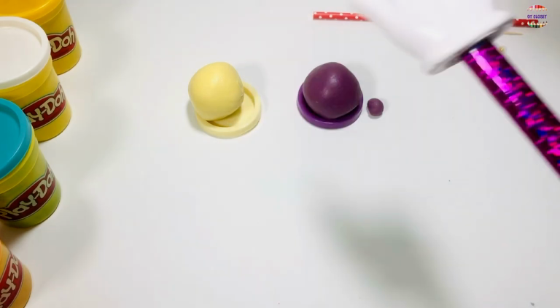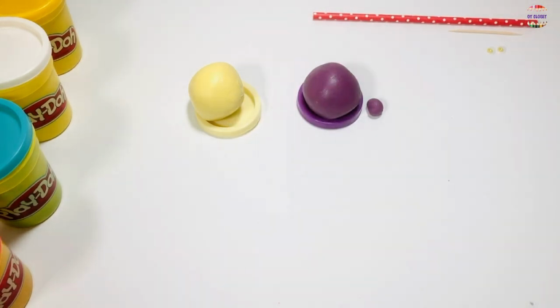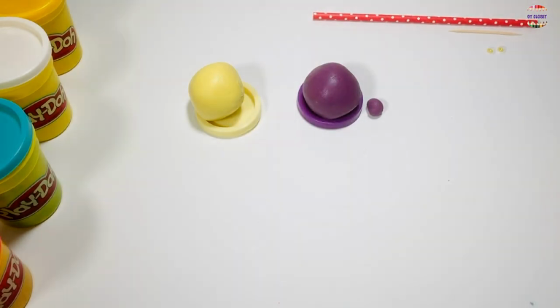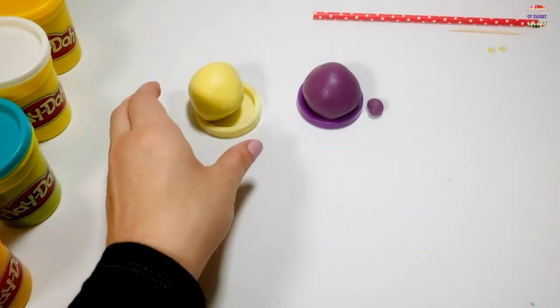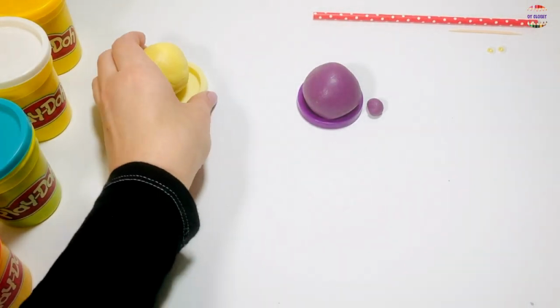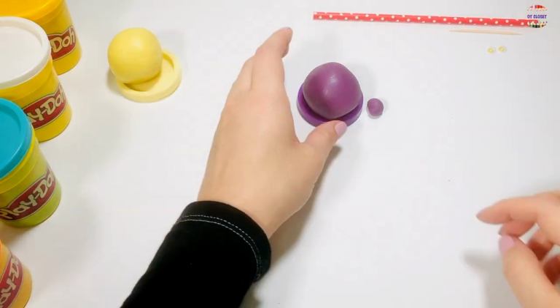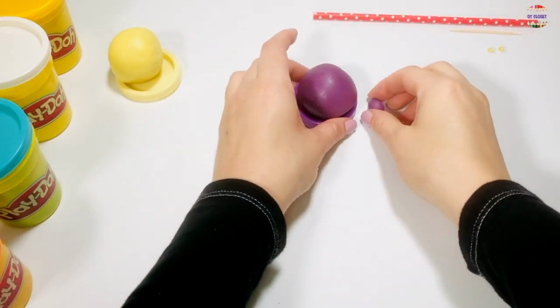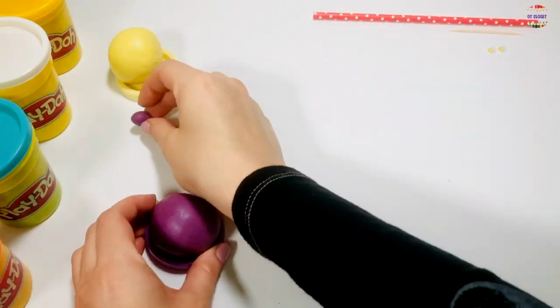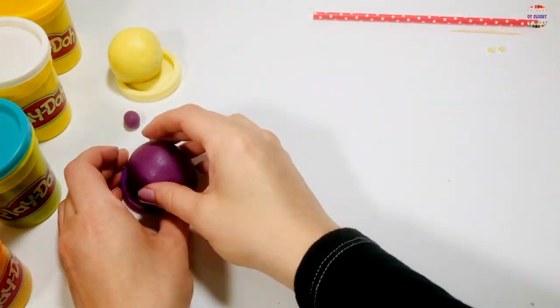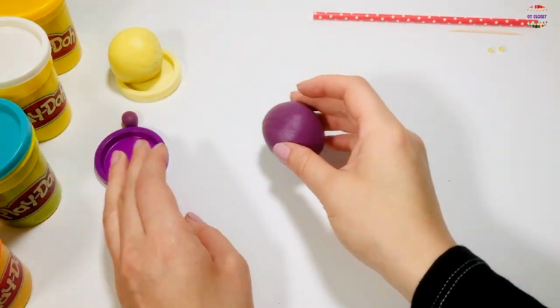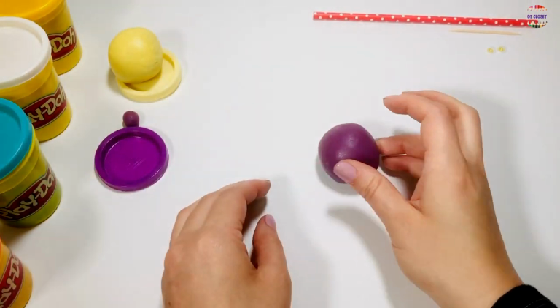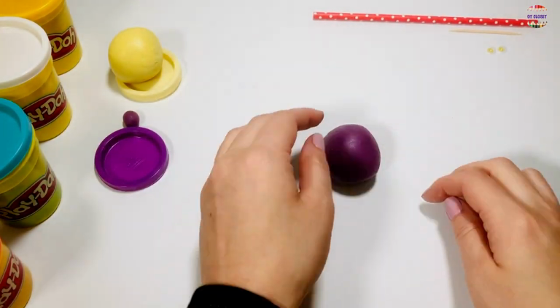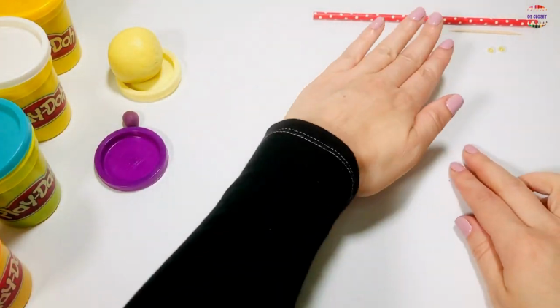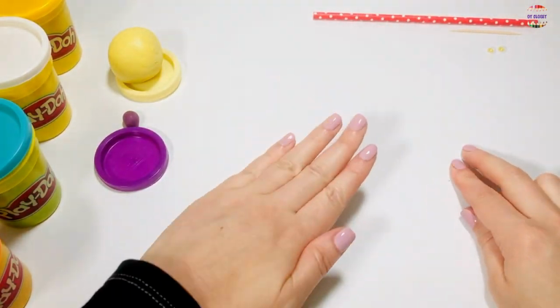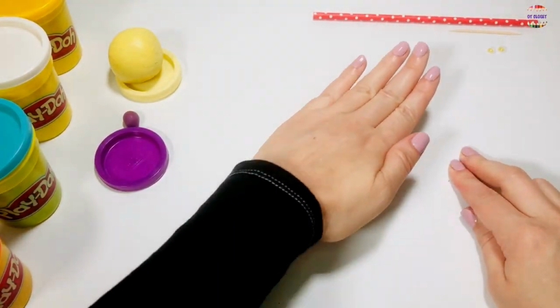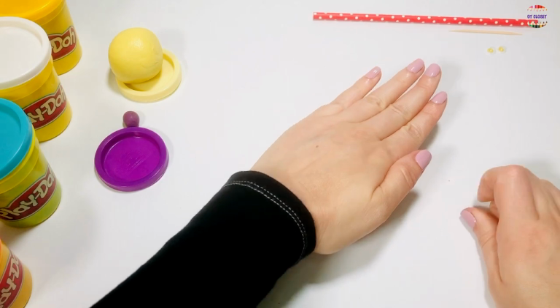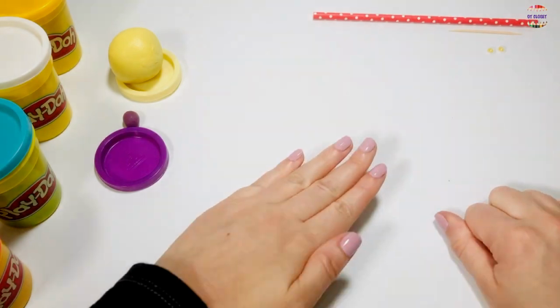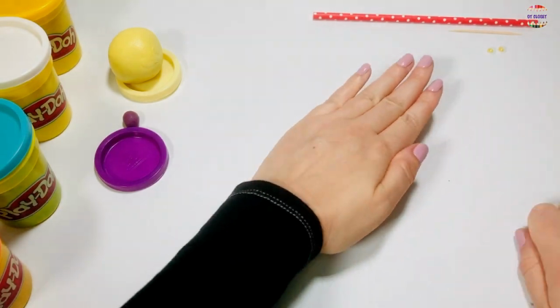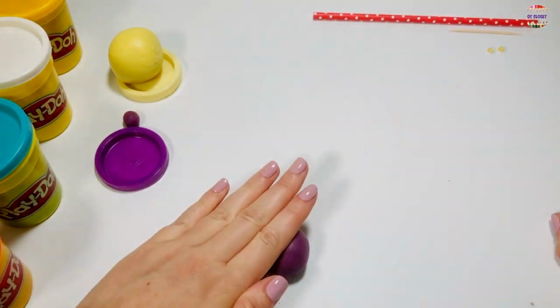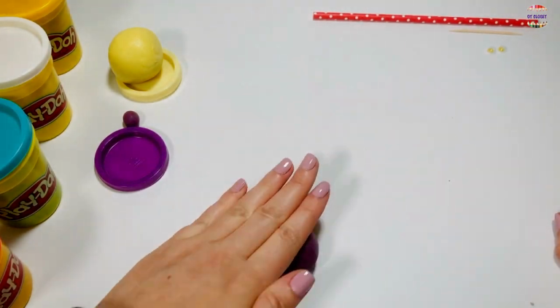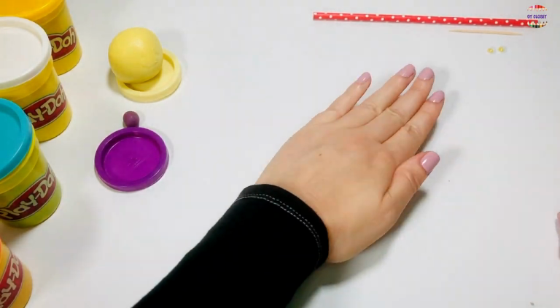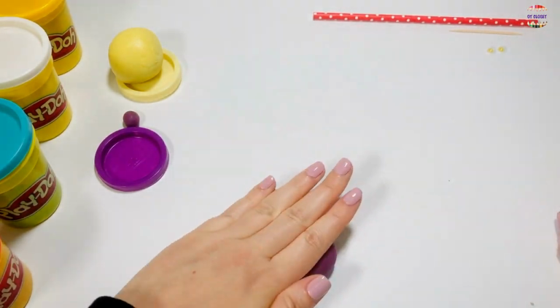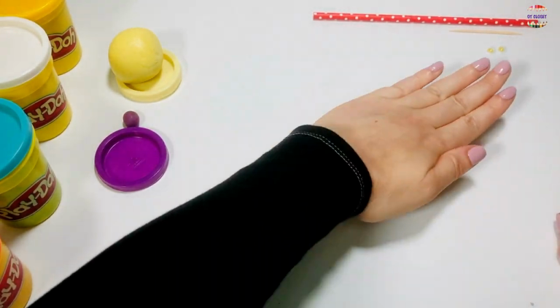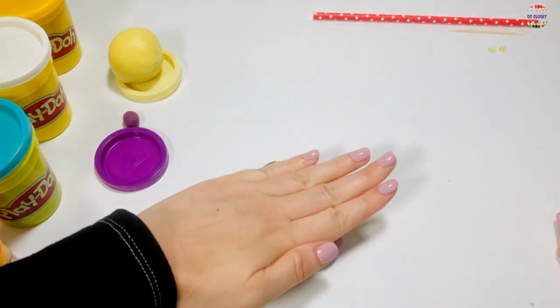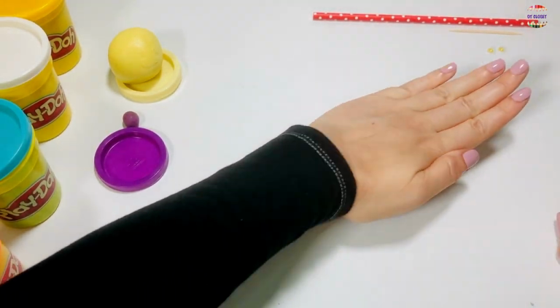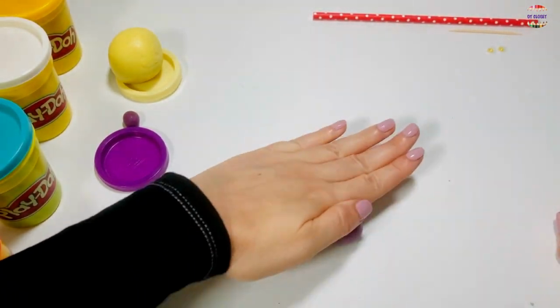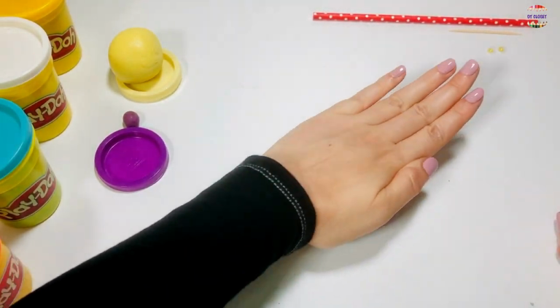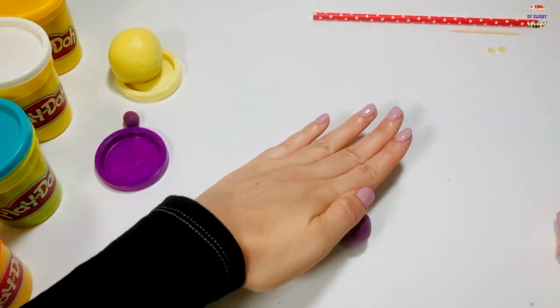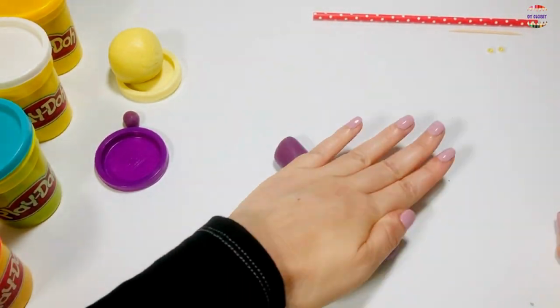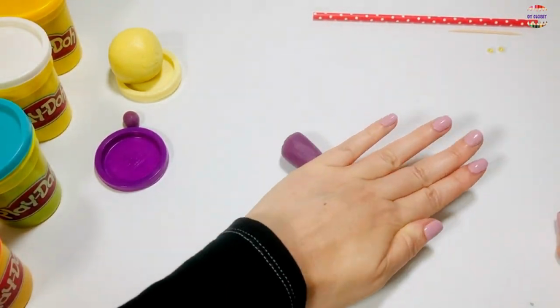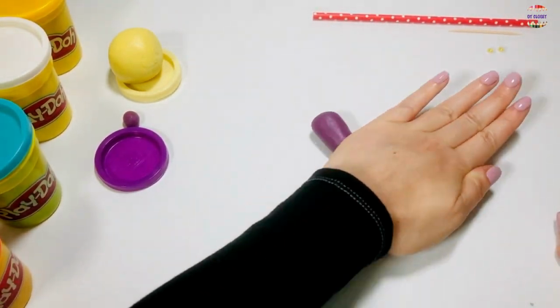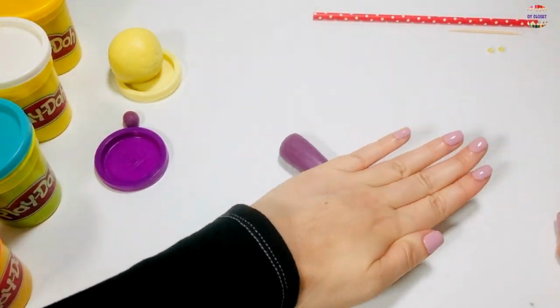Take your first color and use your hands to roll it up and down. Make it very long to make the snake's body.